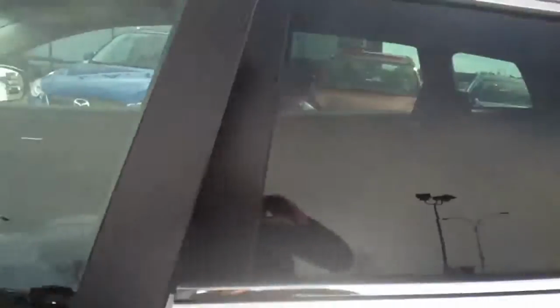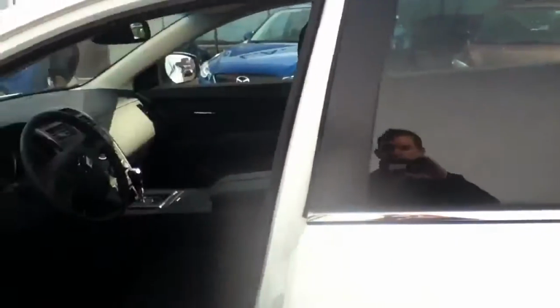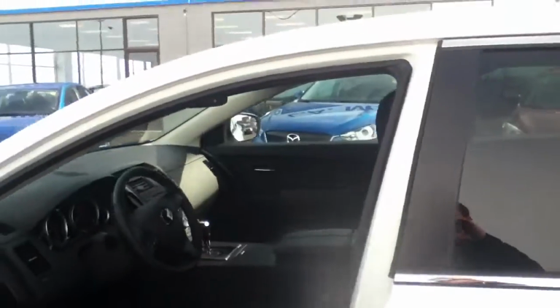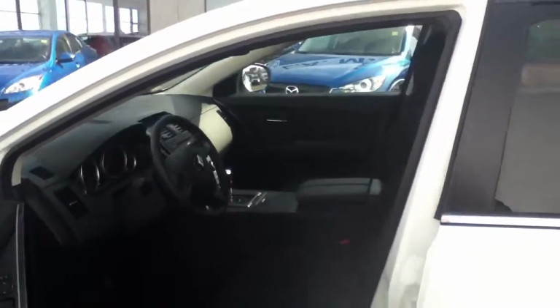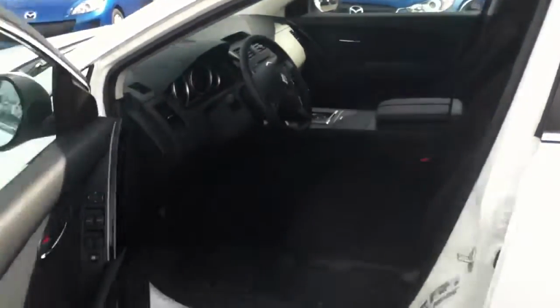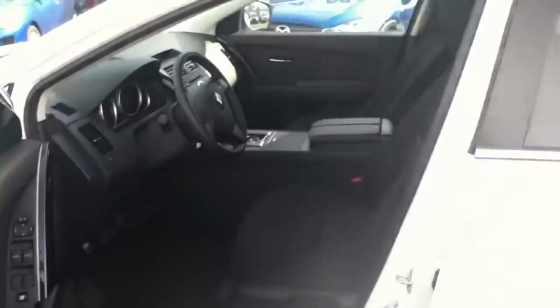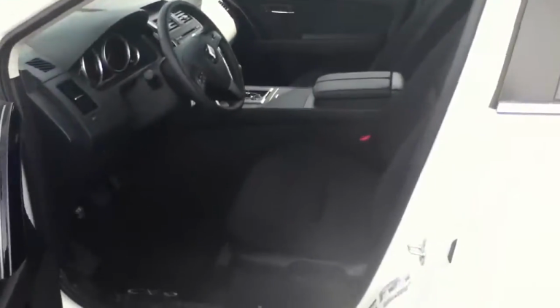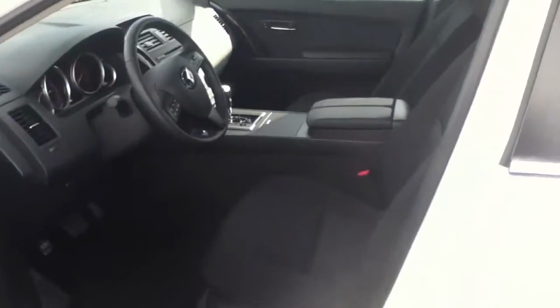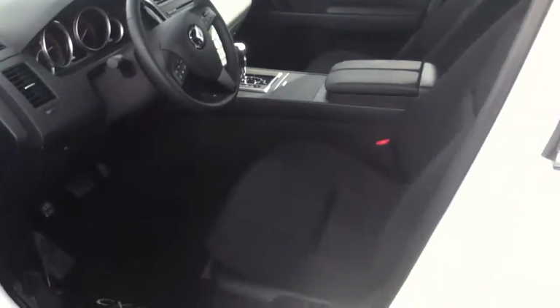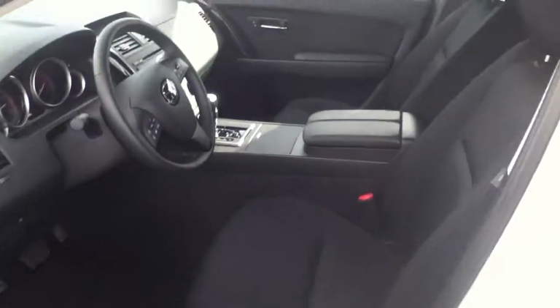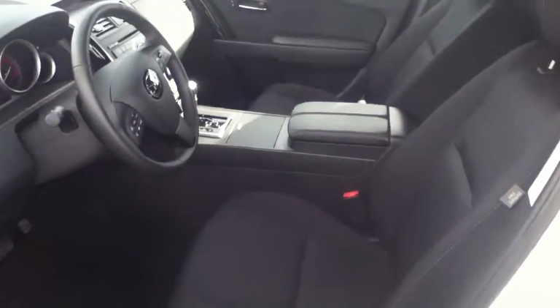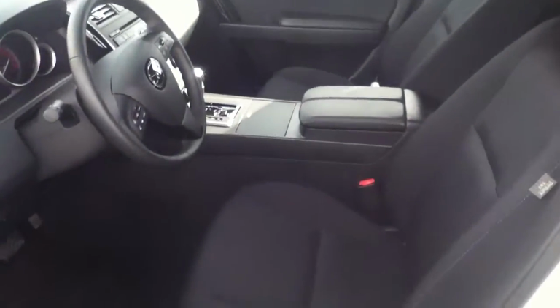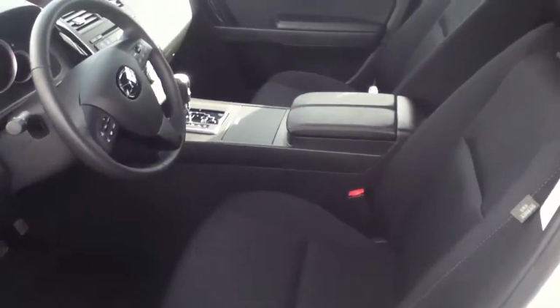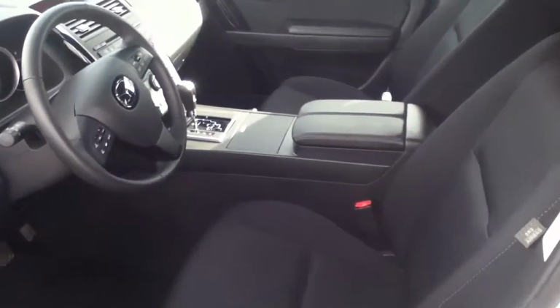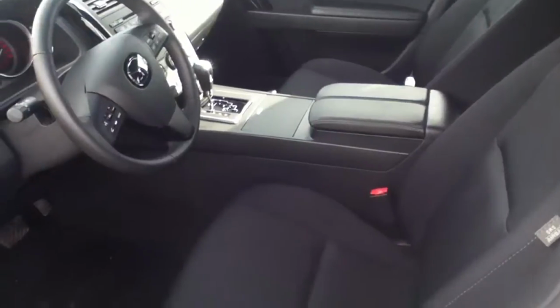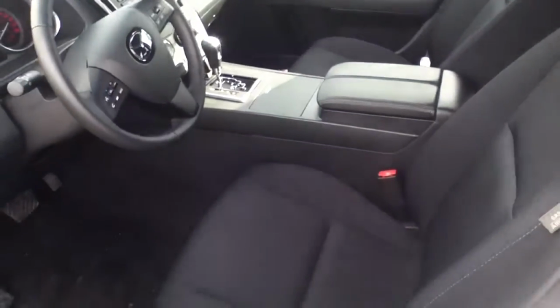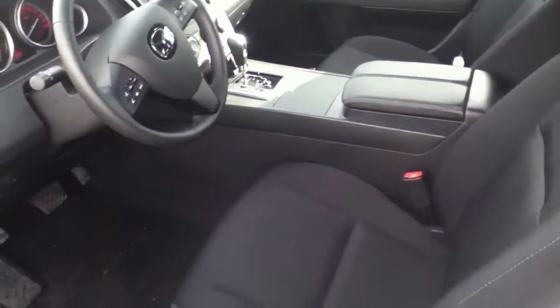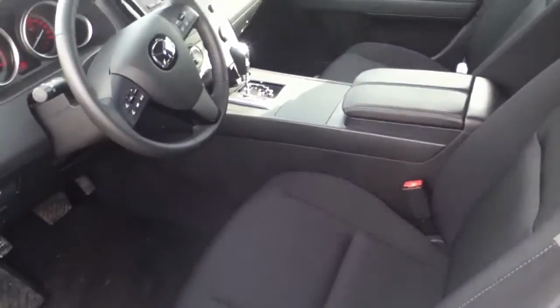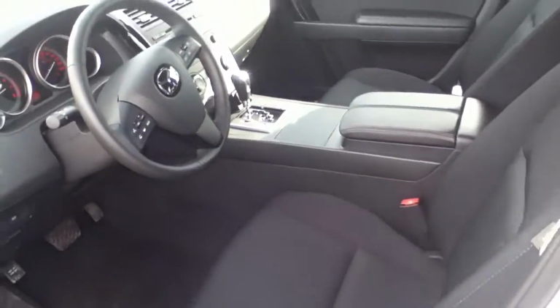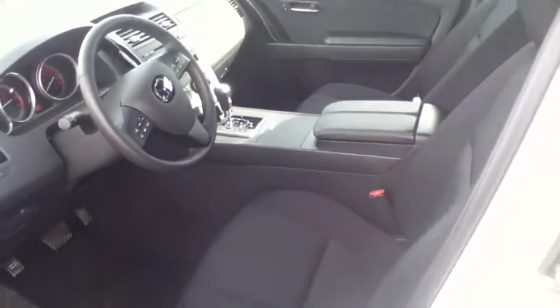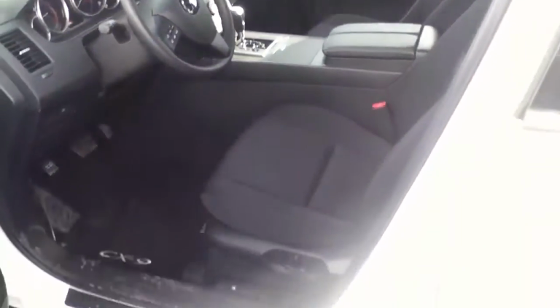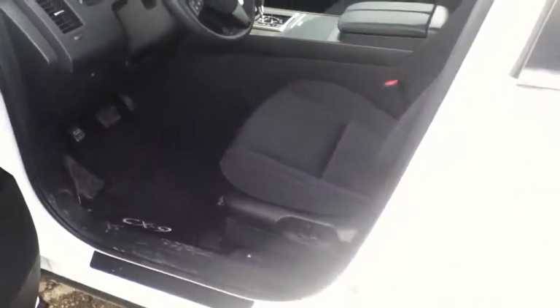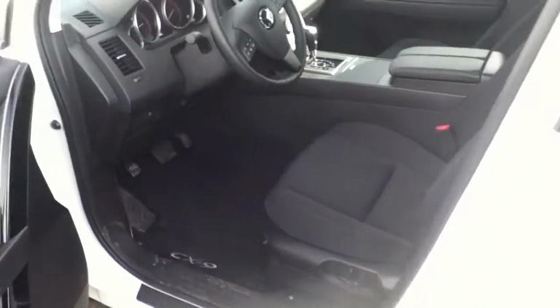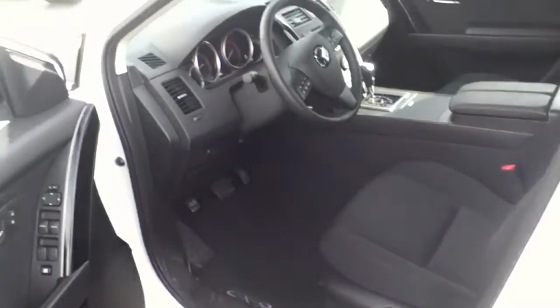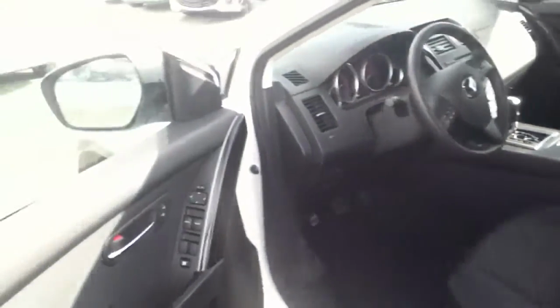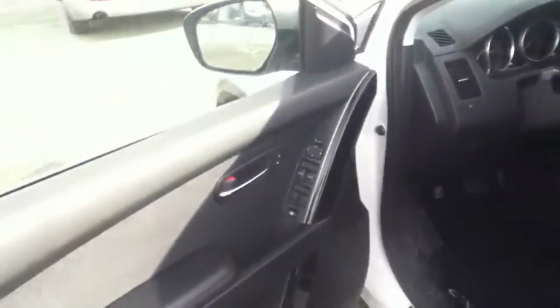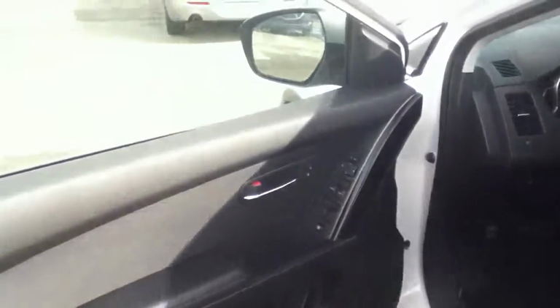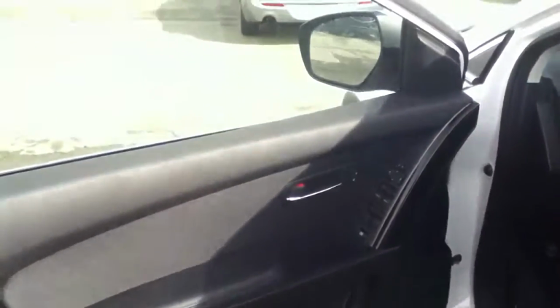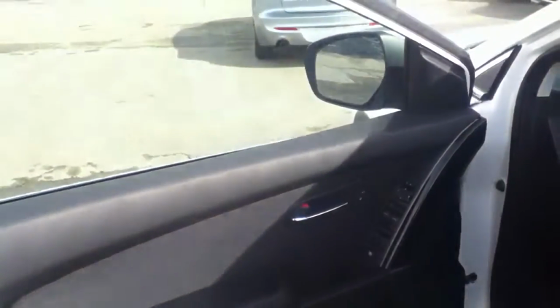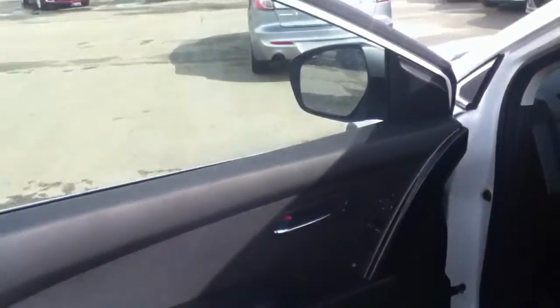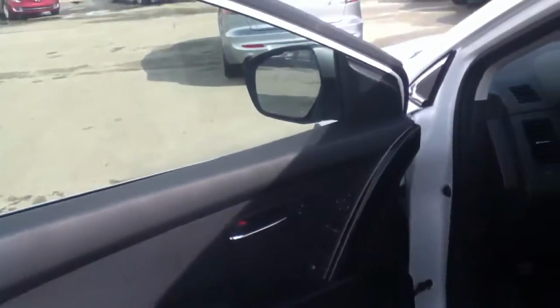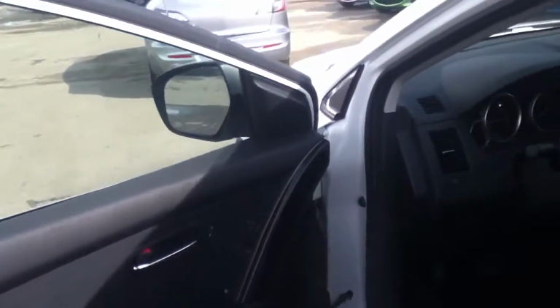As we enter the interior, we have a very nice cloth interior. You do get heated seats on both the front driver and passenger. Your driver's front seat is powered as well. You have power locks, windows, and mirrors.